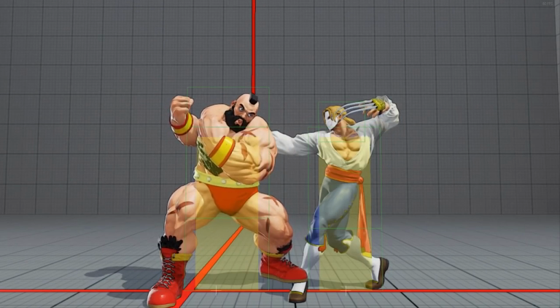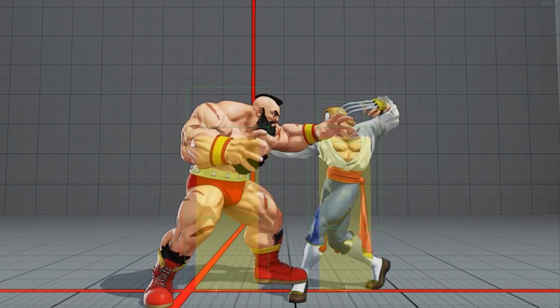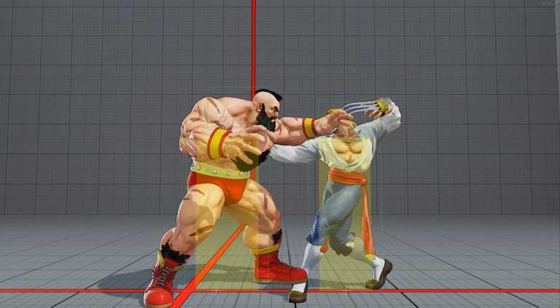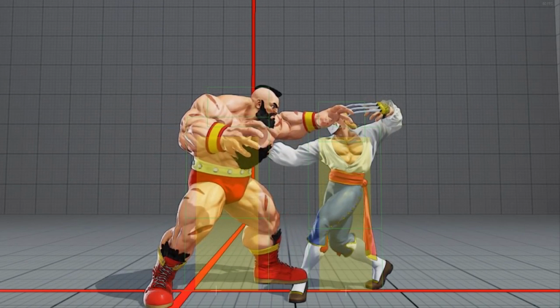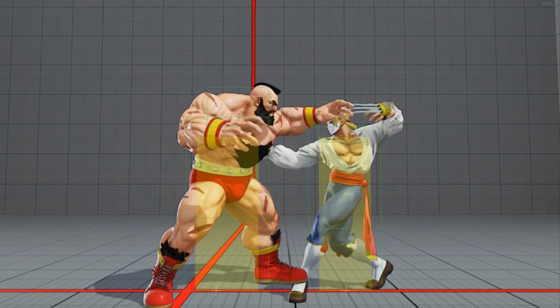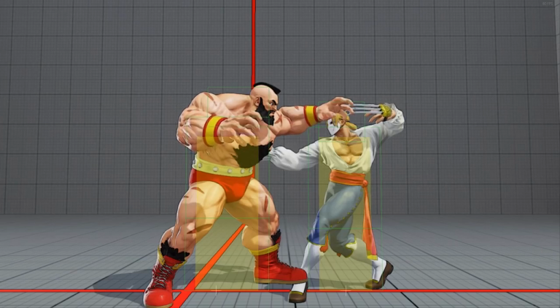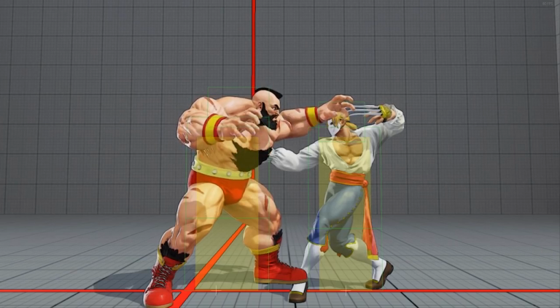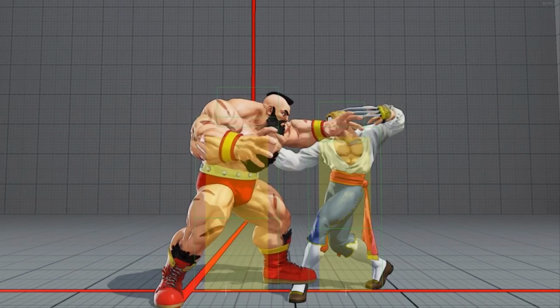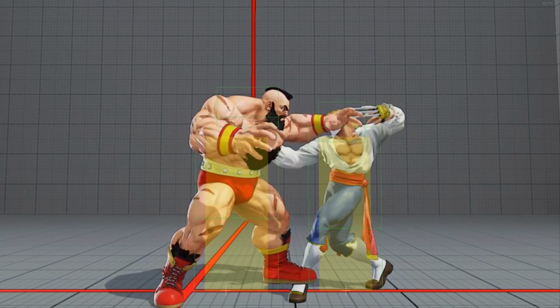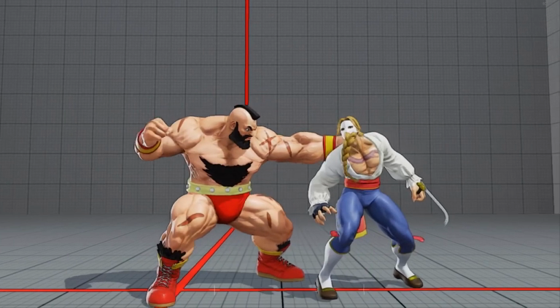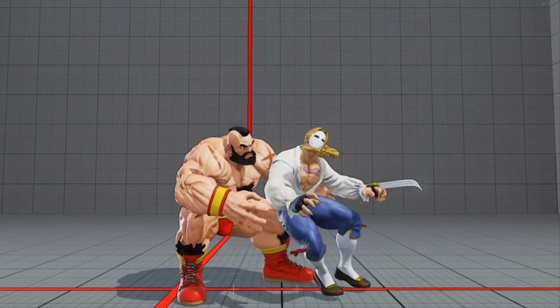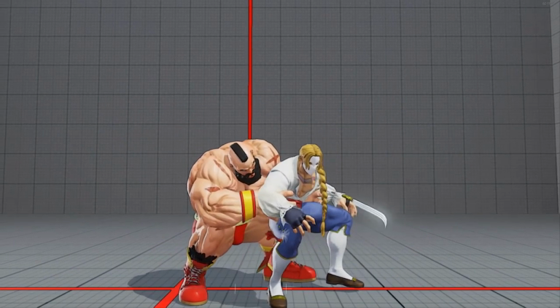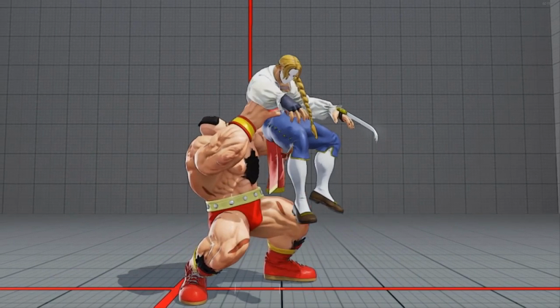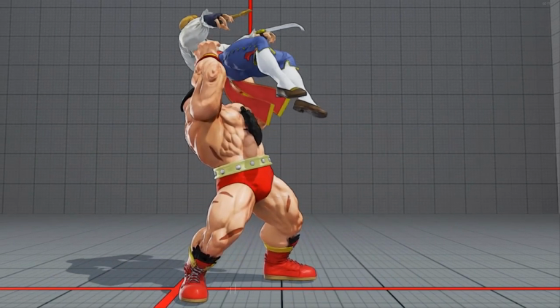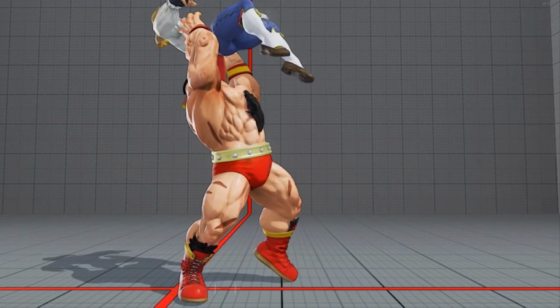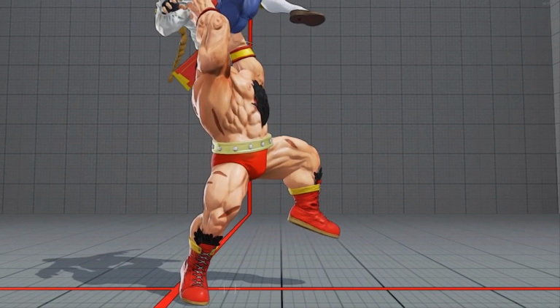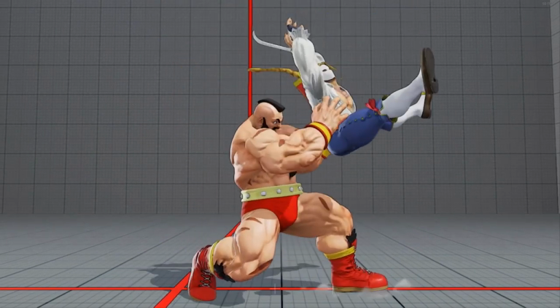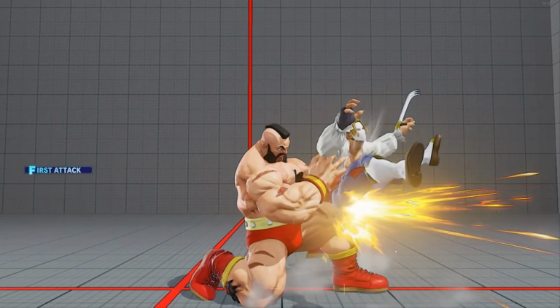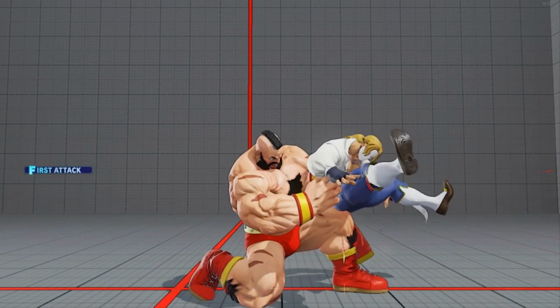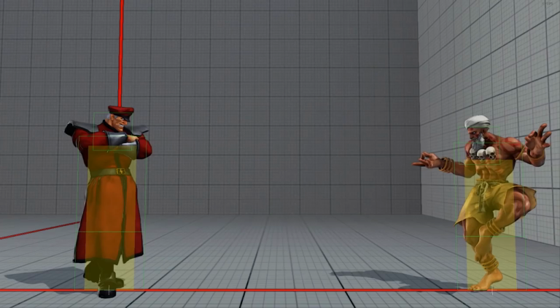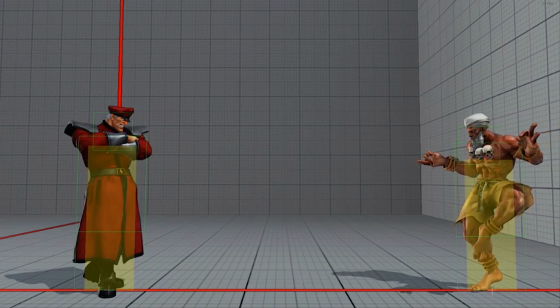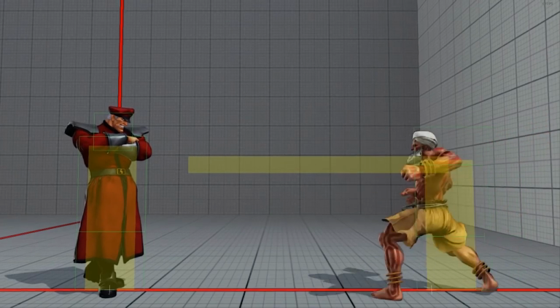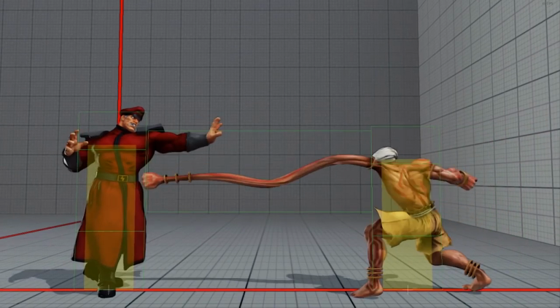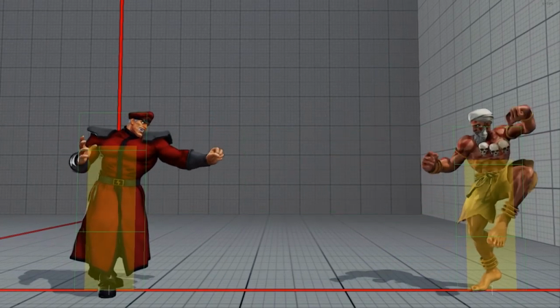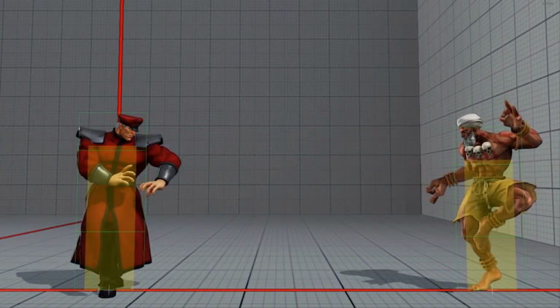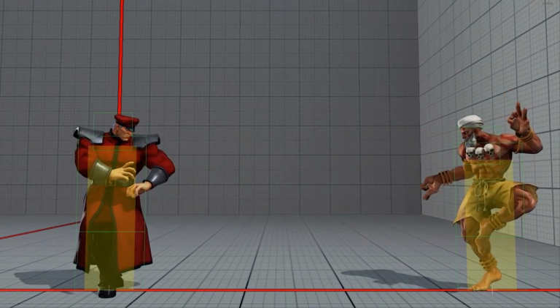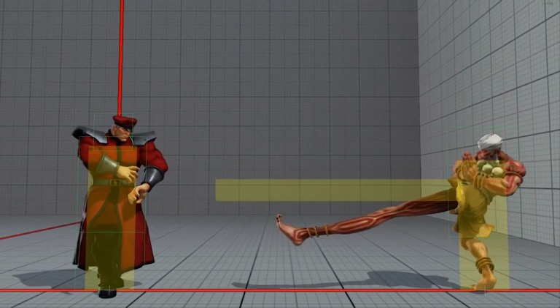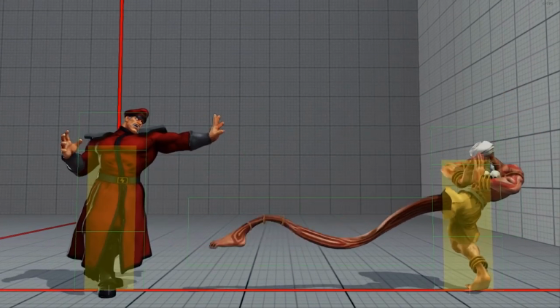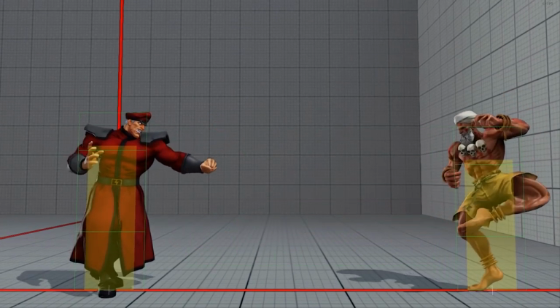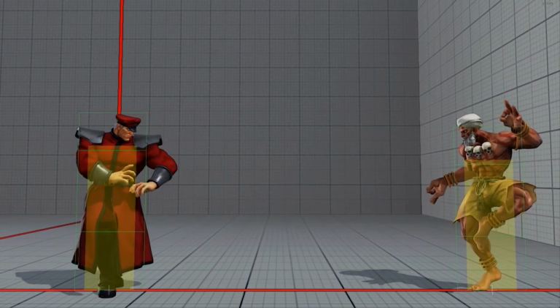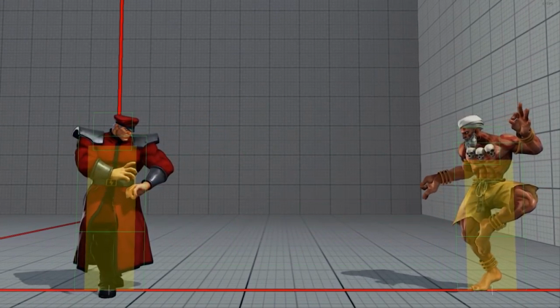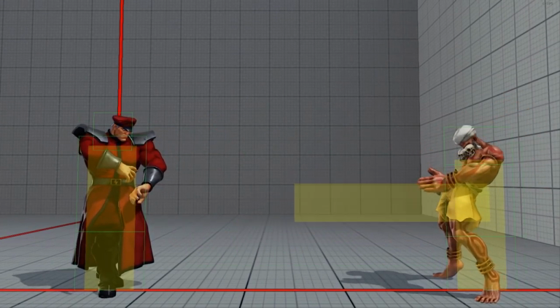Throws can only collide with the space of the physical hurtbox, and cannot affect hurtboxes which are only vulnerable to strikes, like those that appear from extended normals like Dalim. Try as he might, Bison can't get a hold of them.